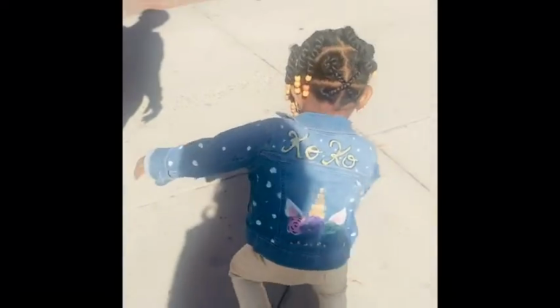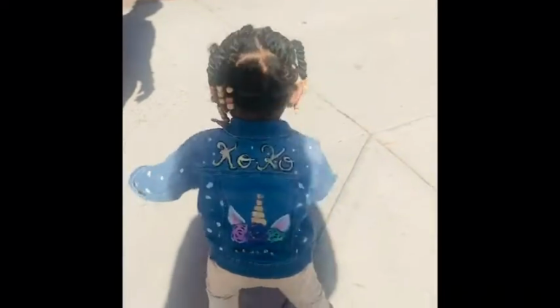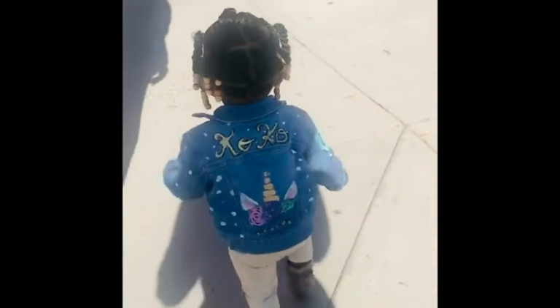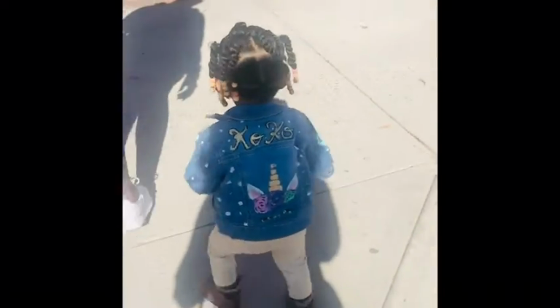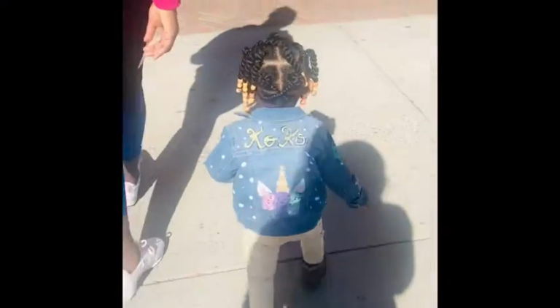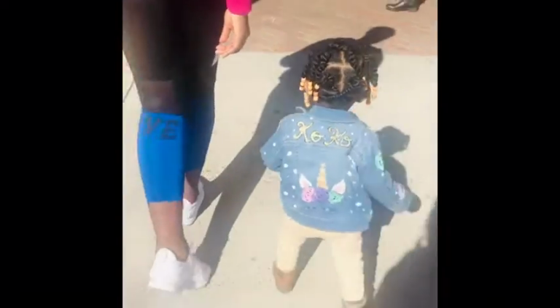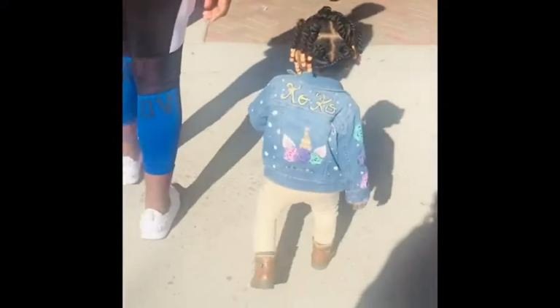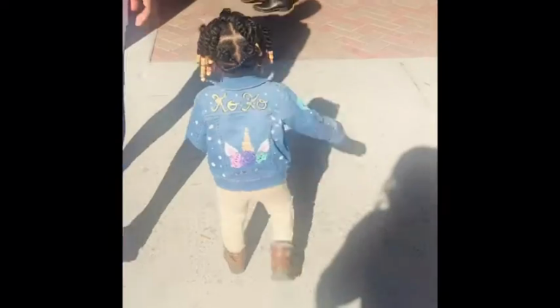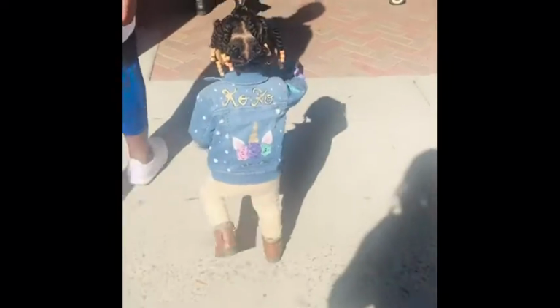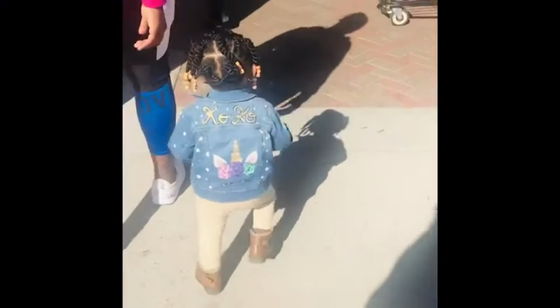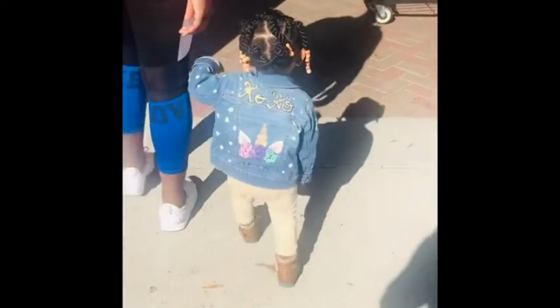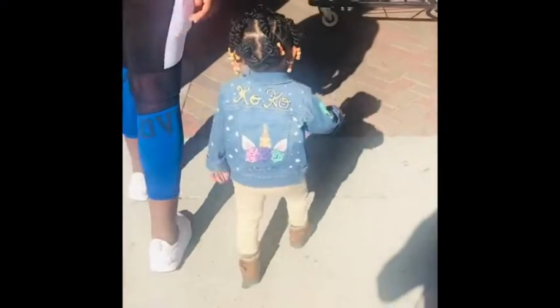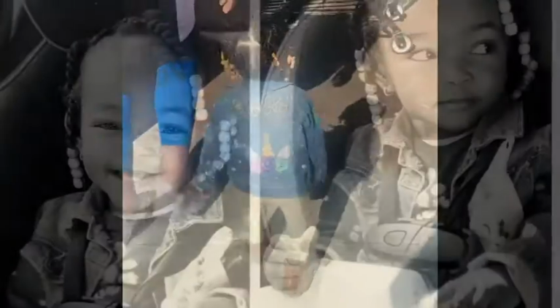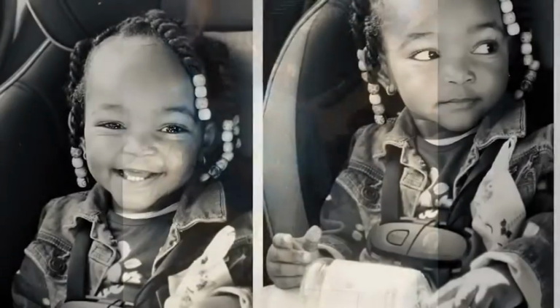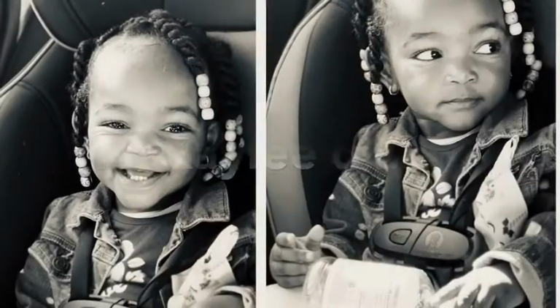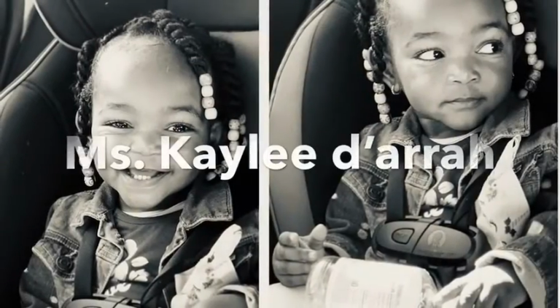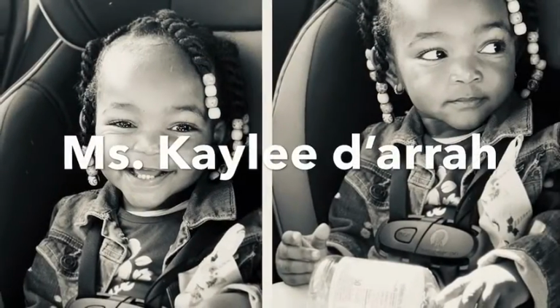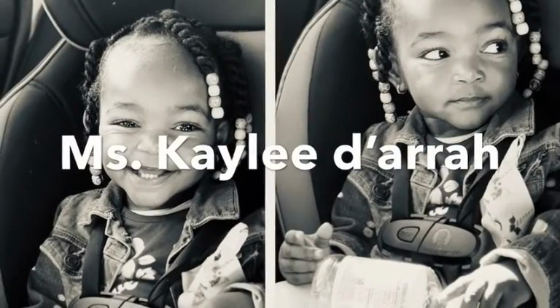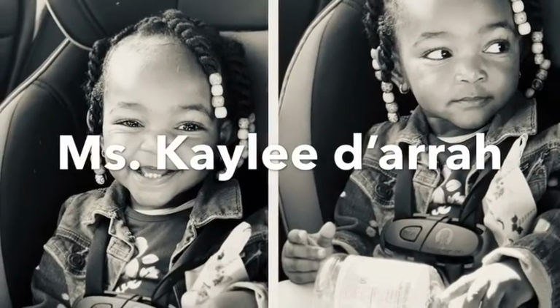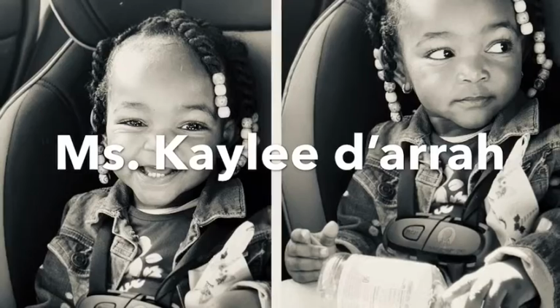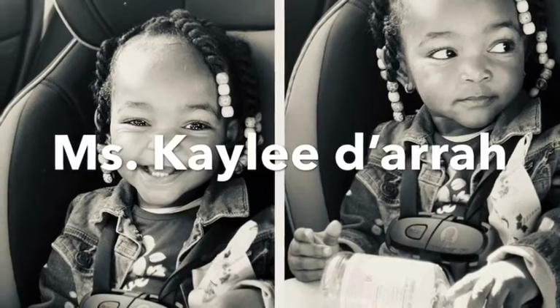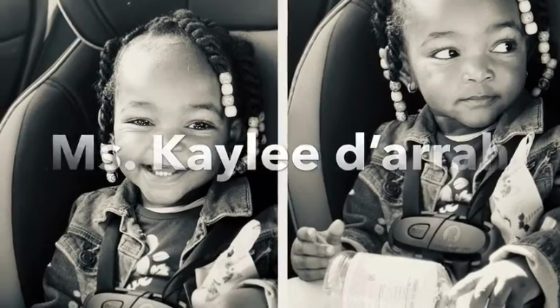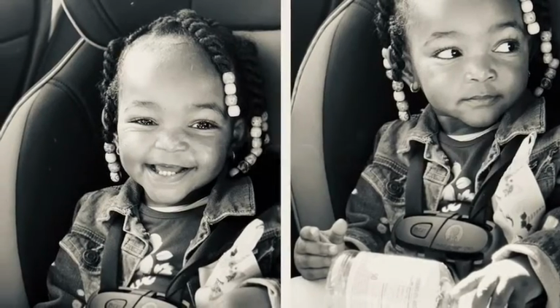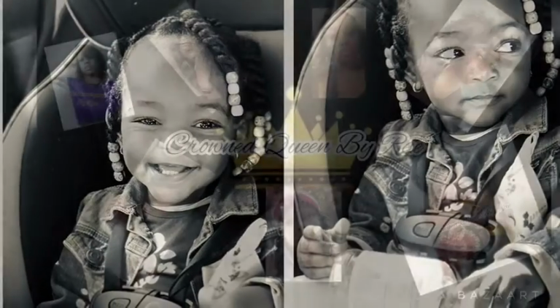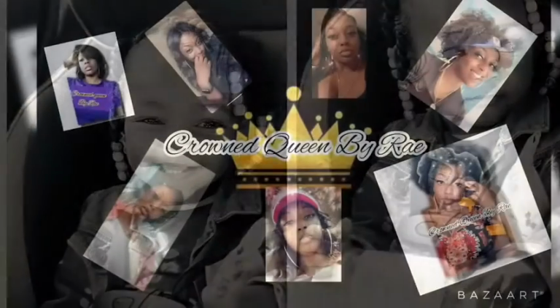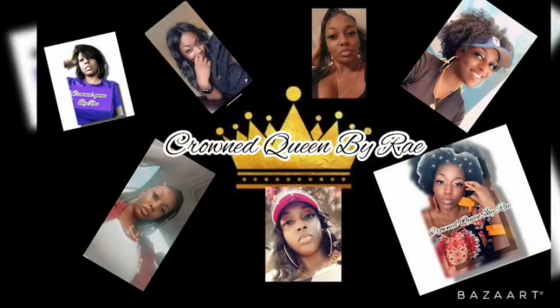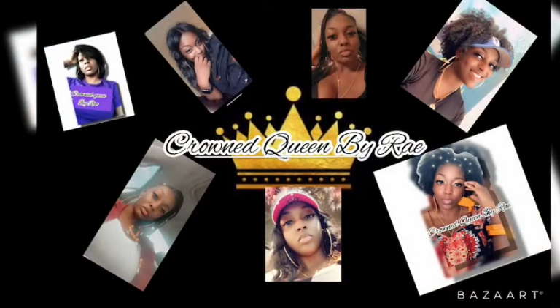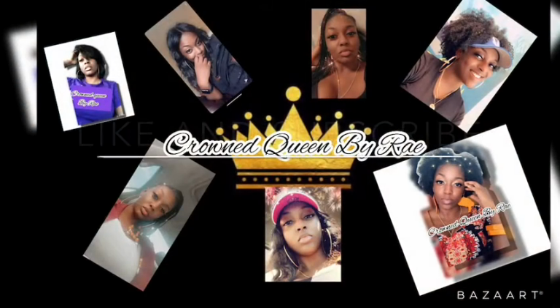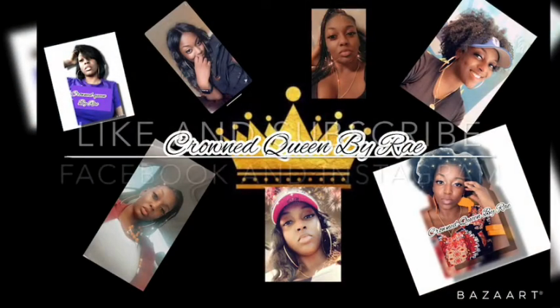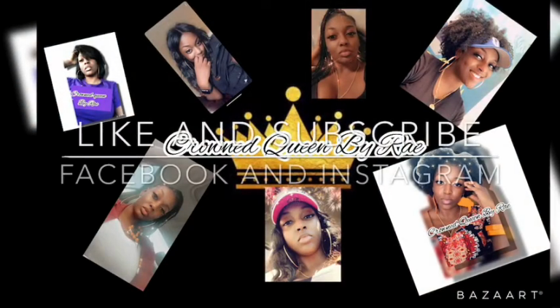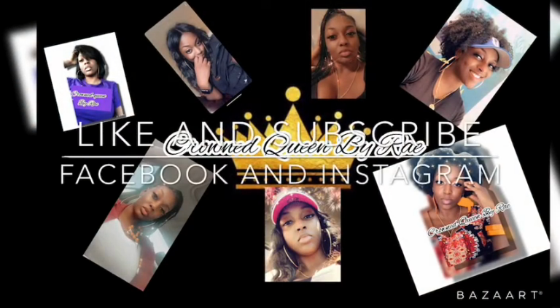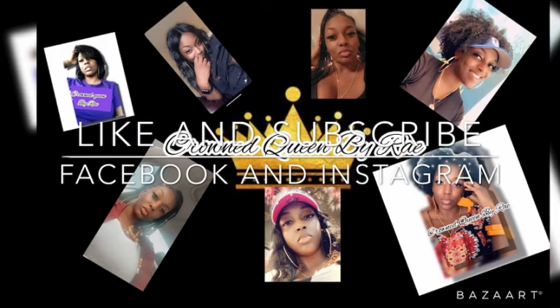Yeah, this is the end result. If you want to know how I did this and how long it took — she doesn't like to get her hair done — it did take about an hour and a half just to do this style because she does not like to get her hair done.